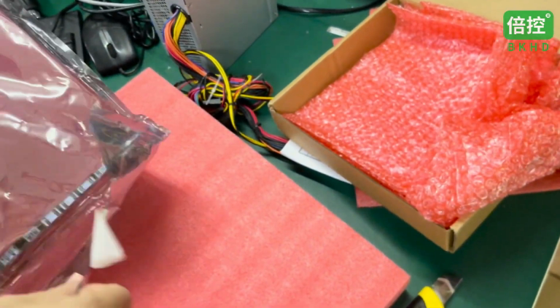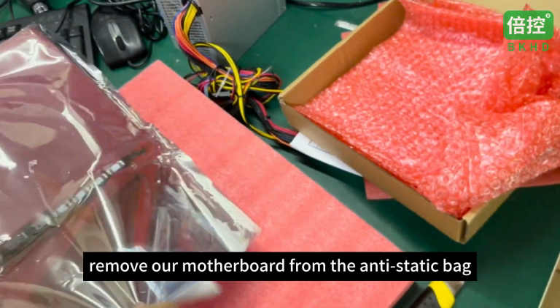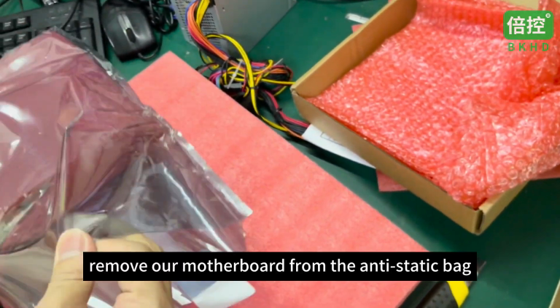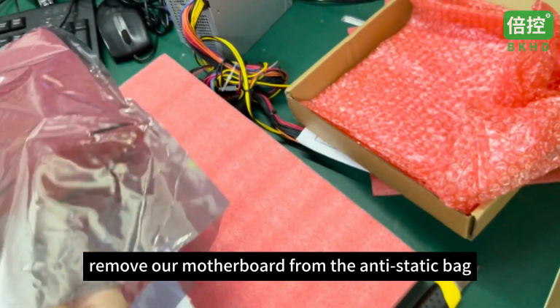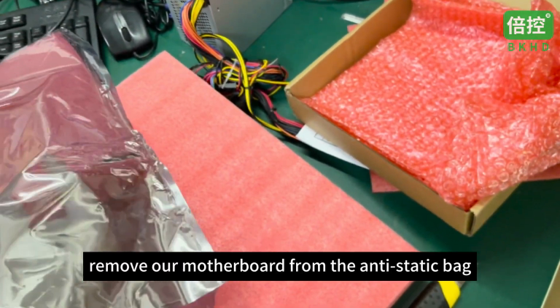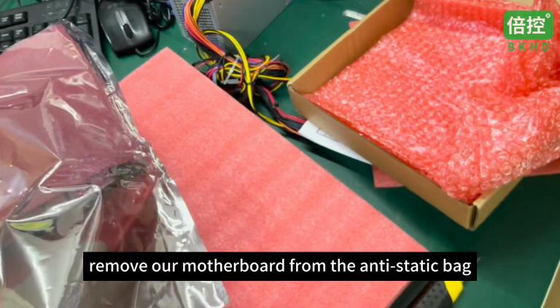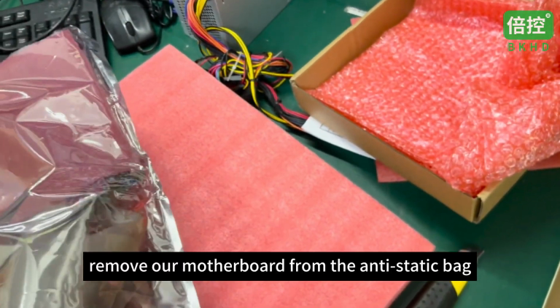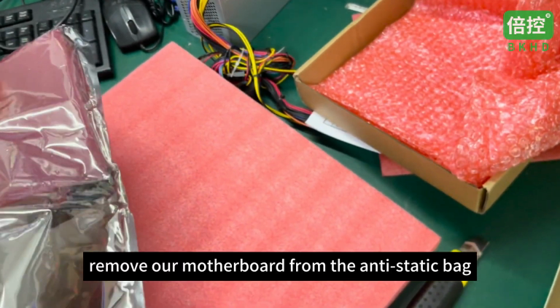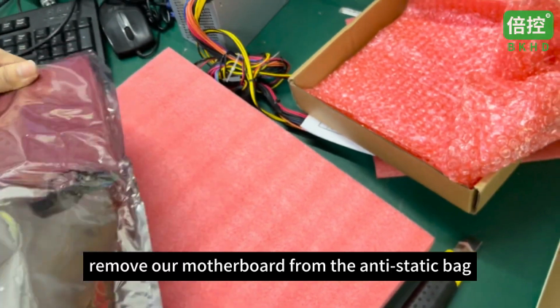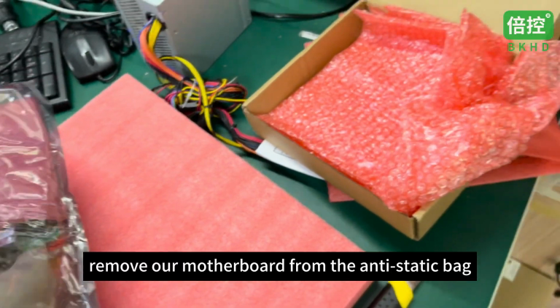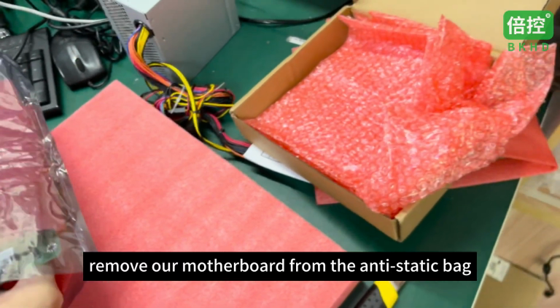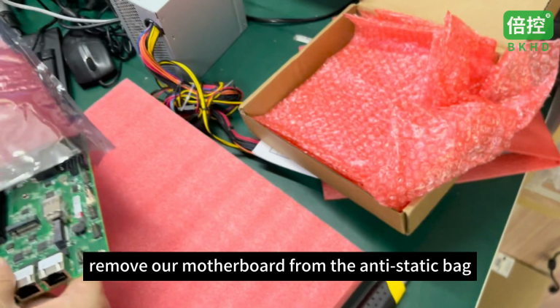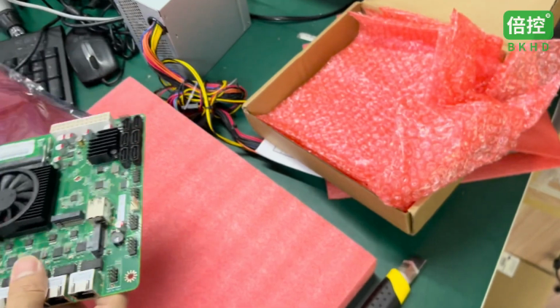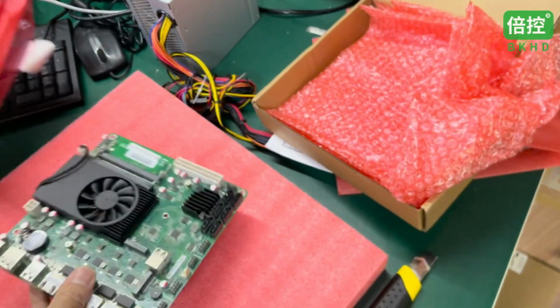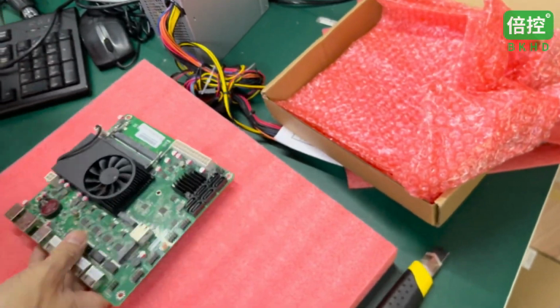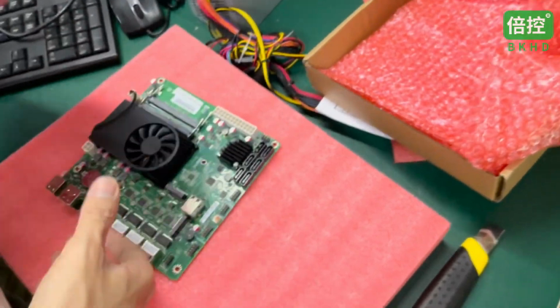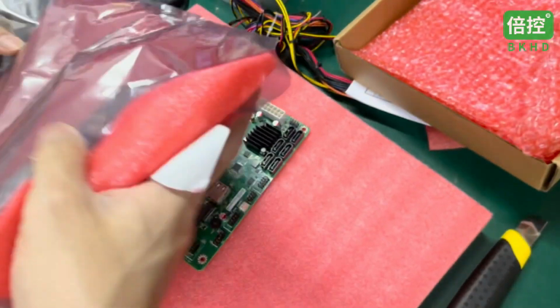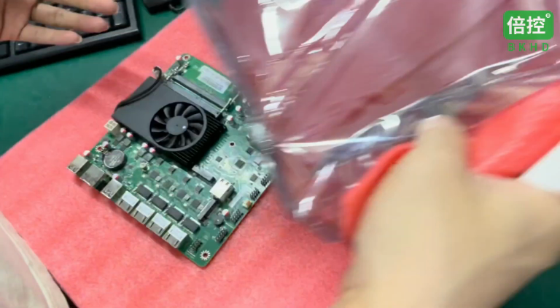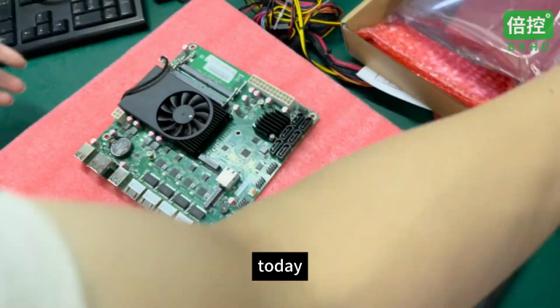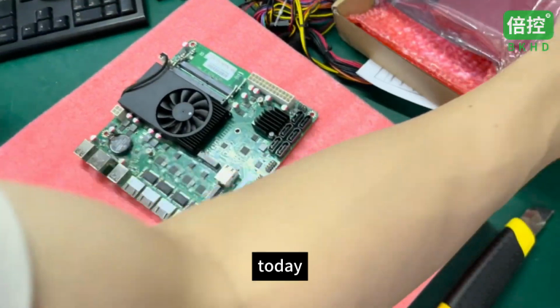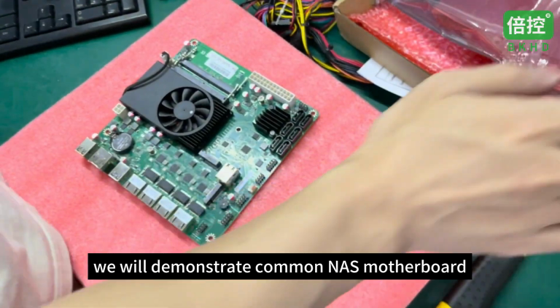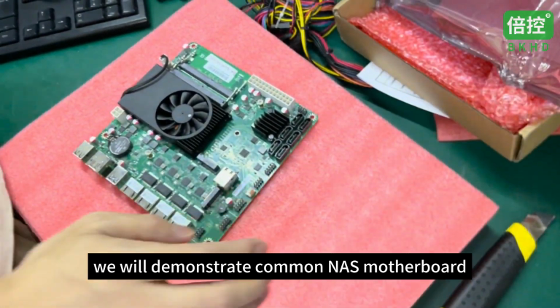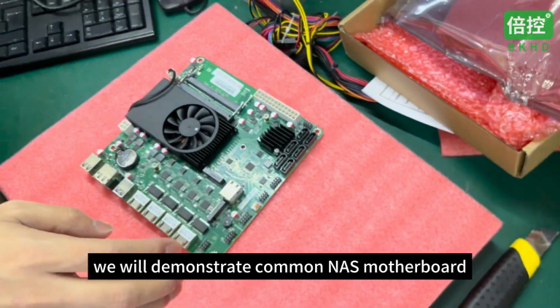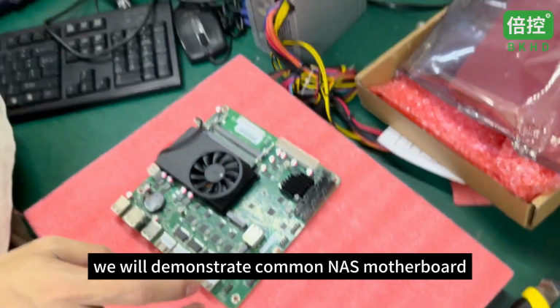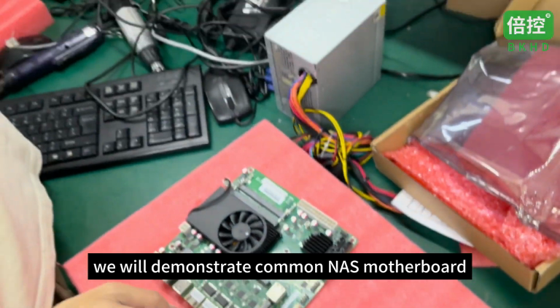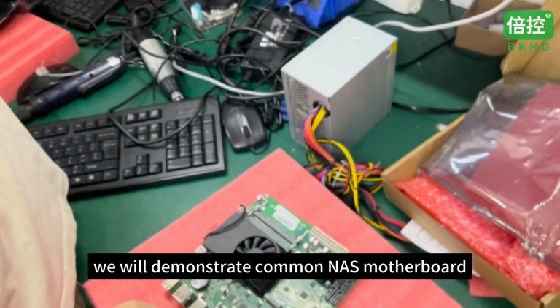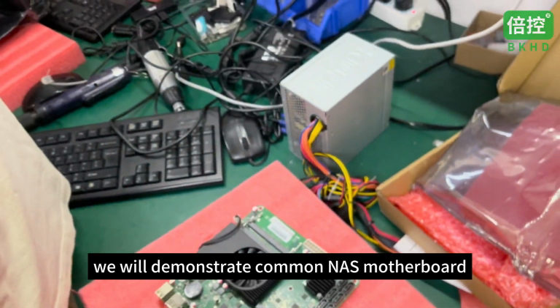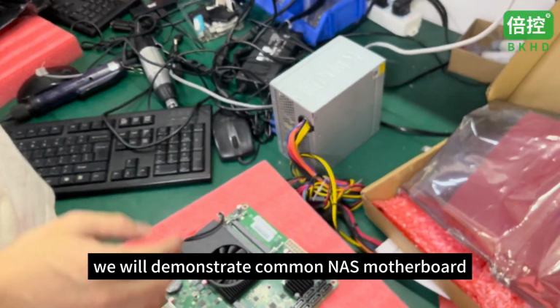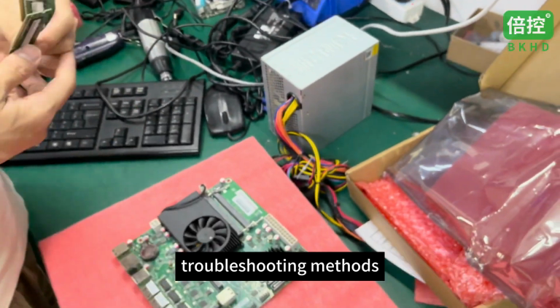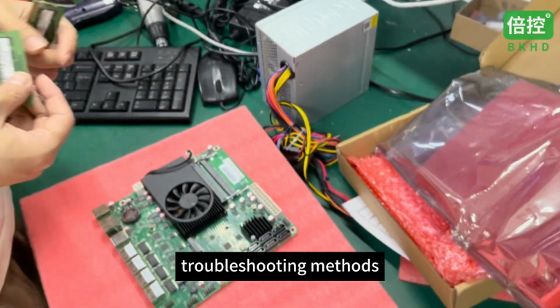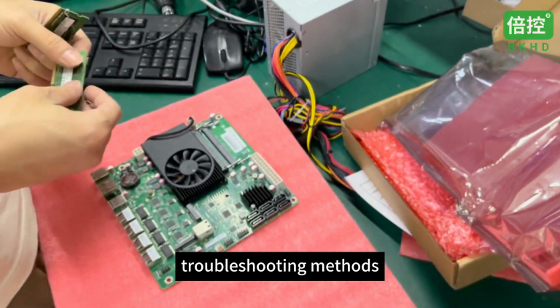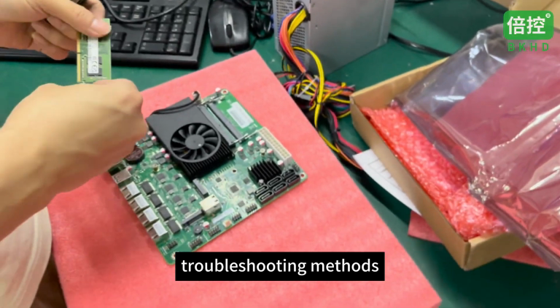Remove the motherboard from the anti-static bag. Today we will demonstrate common NAS motherboard troubleshooting methods.